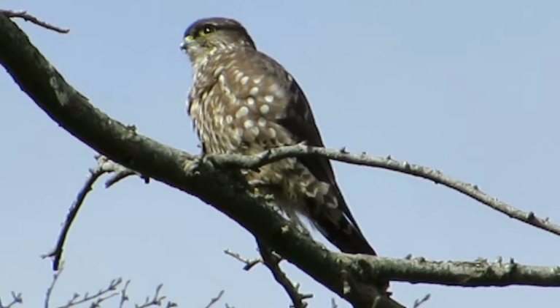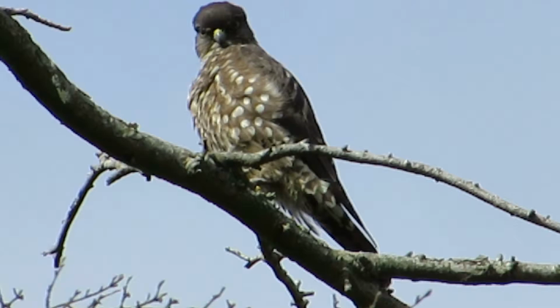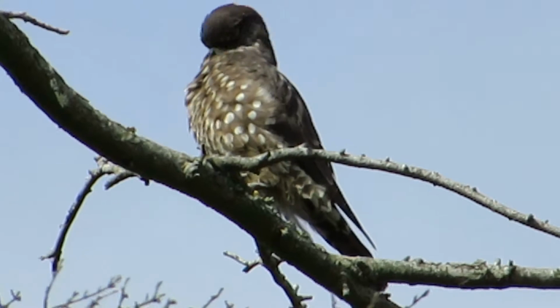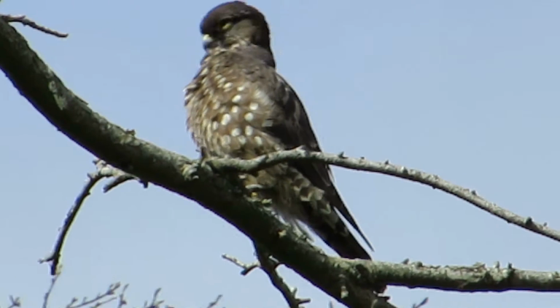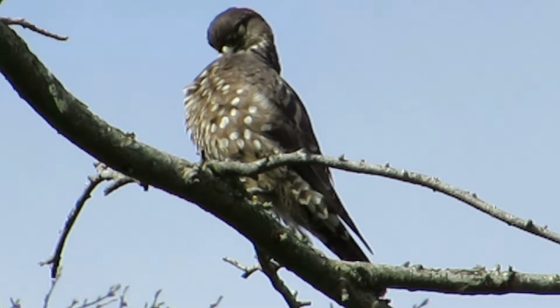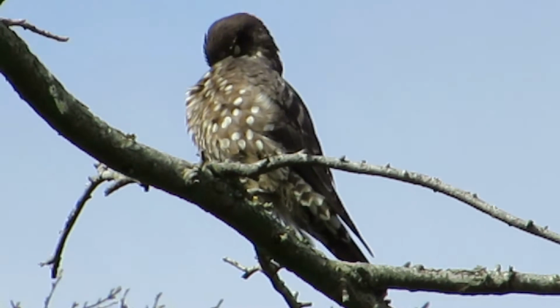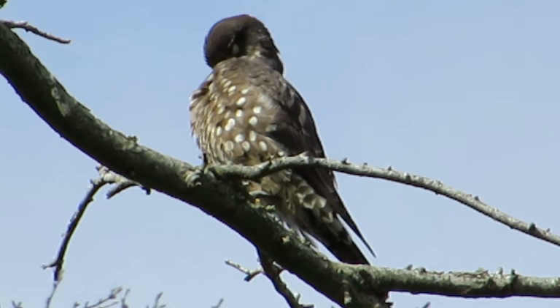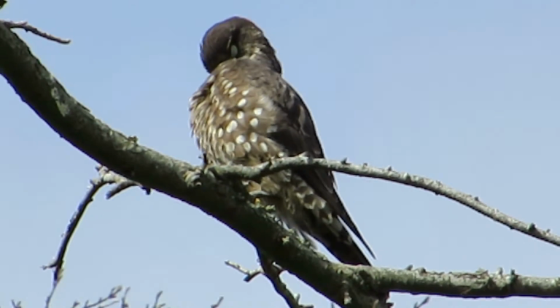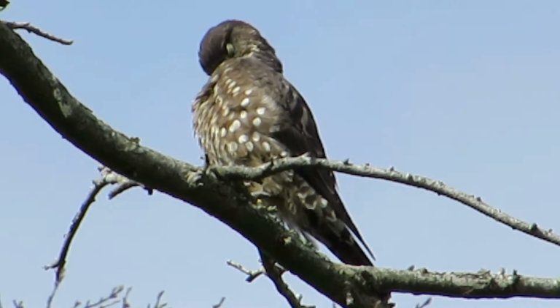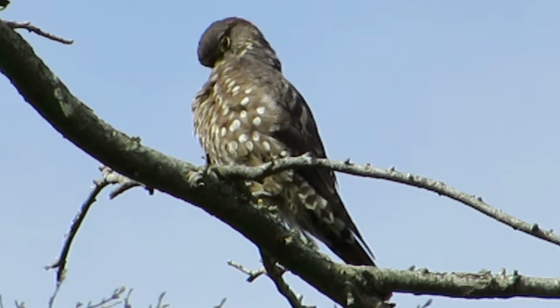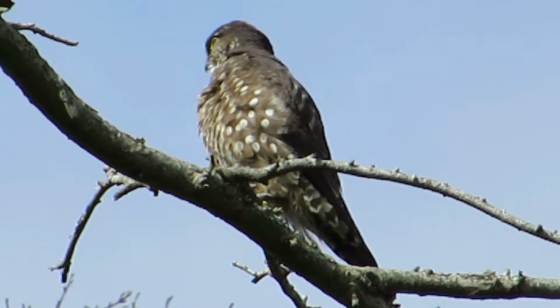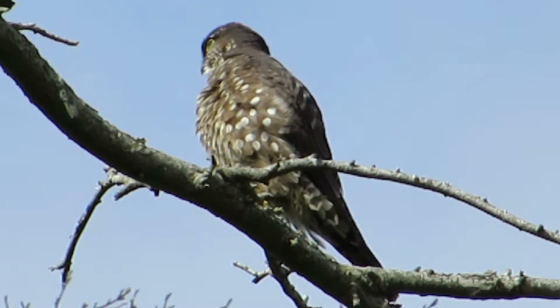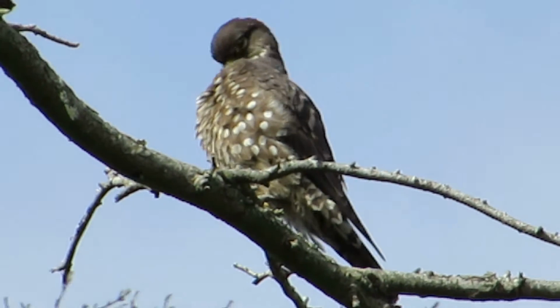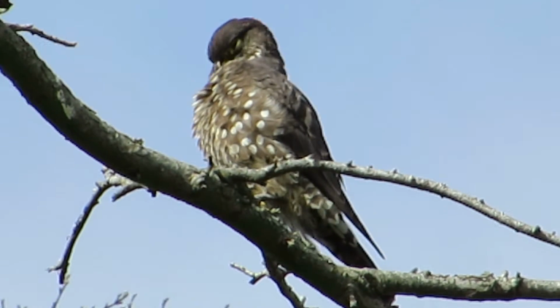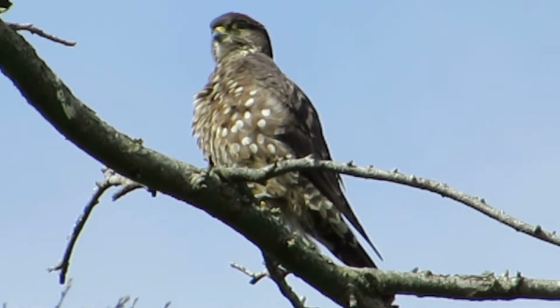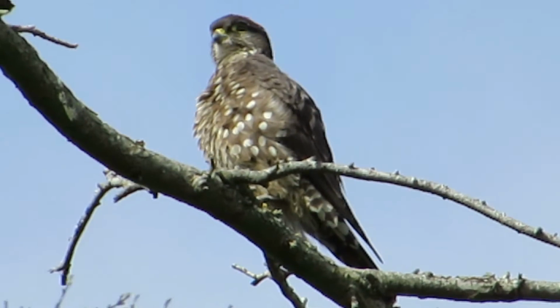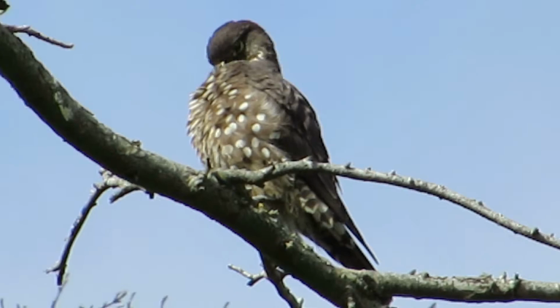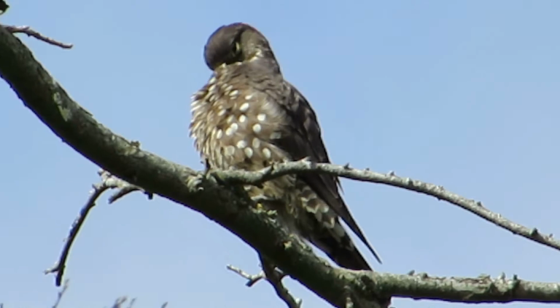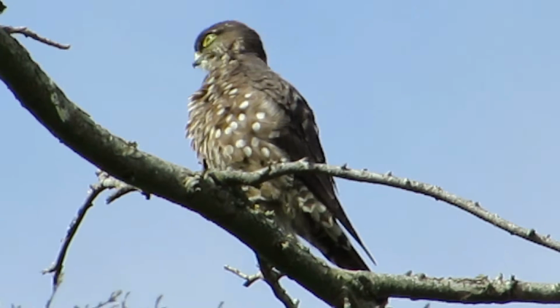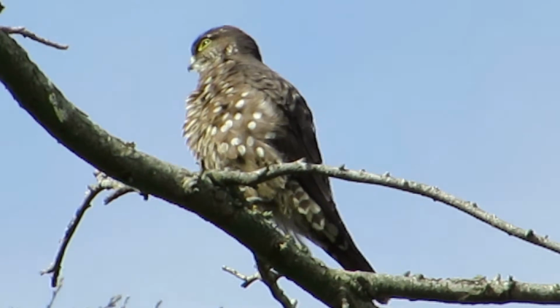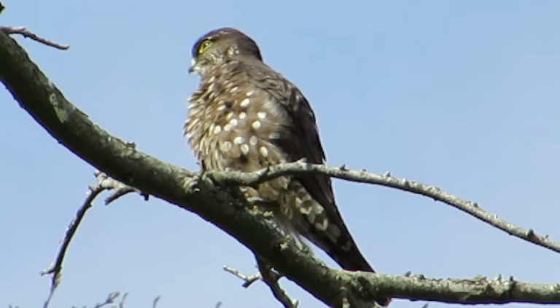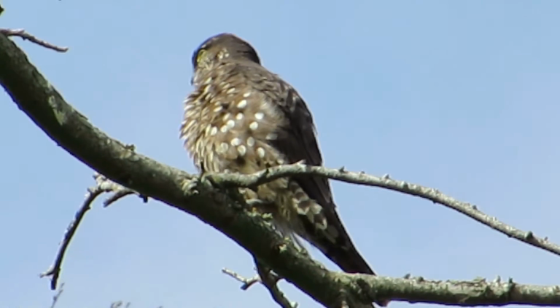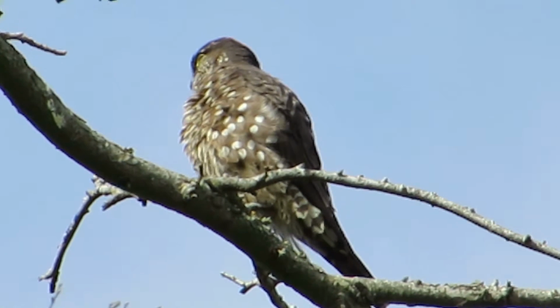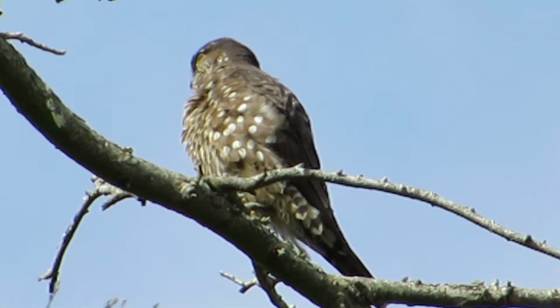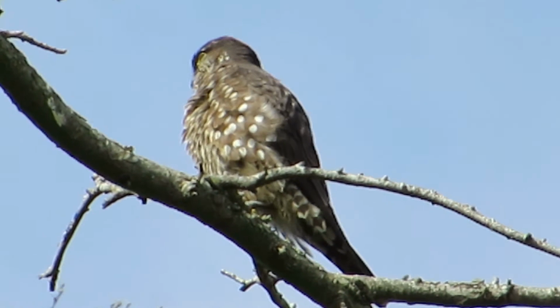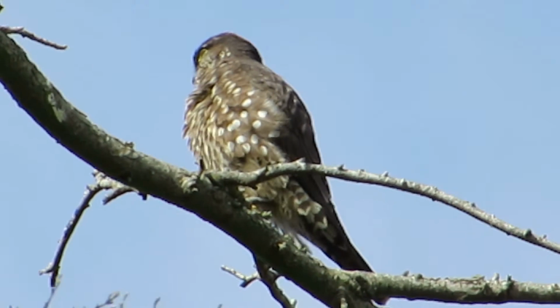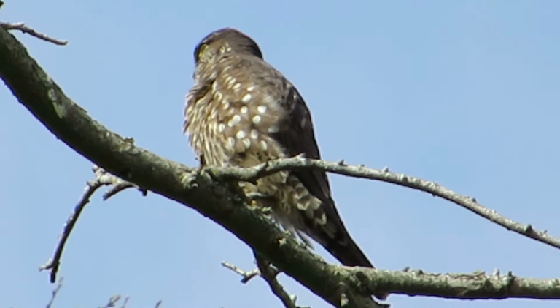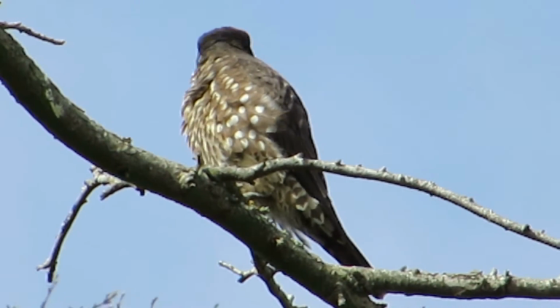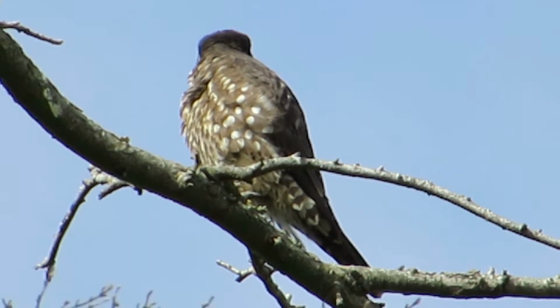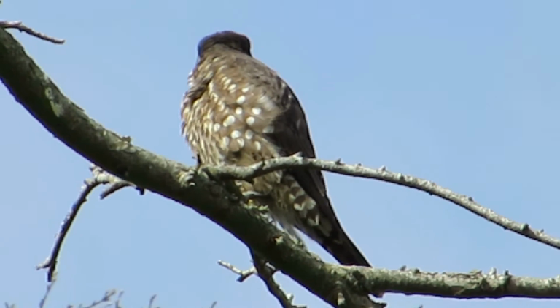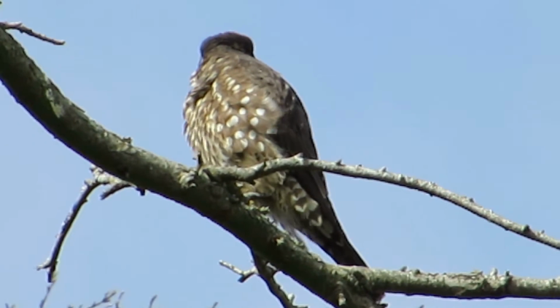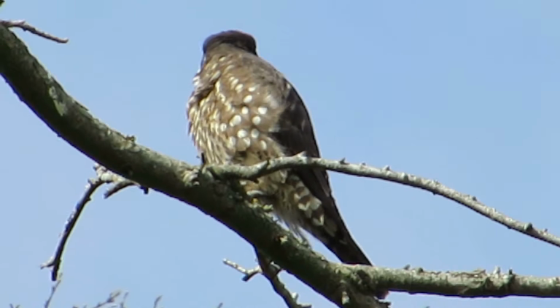Now you can see the highlight in her eye there, and she's just kind of doing her breast feathers a little bit, preening away. You like it when they preen.